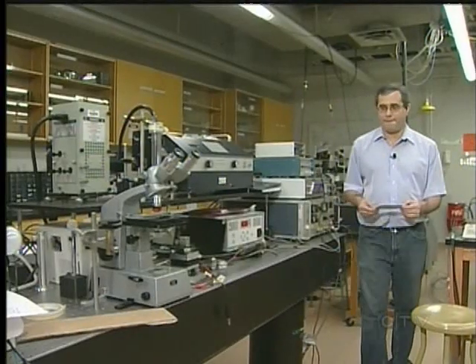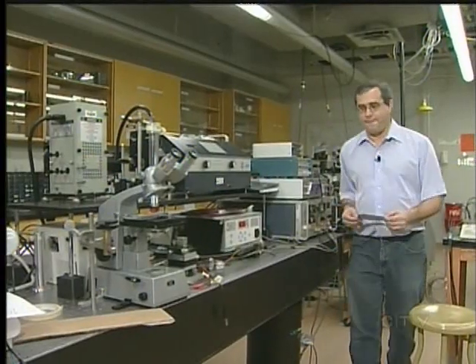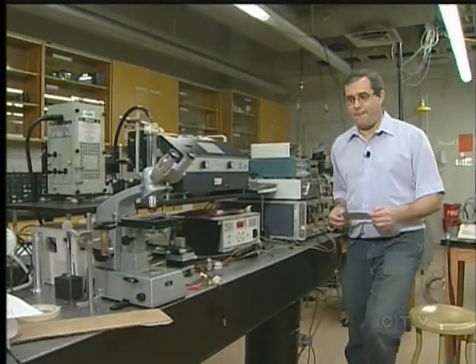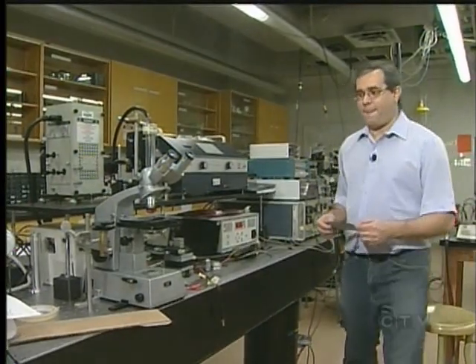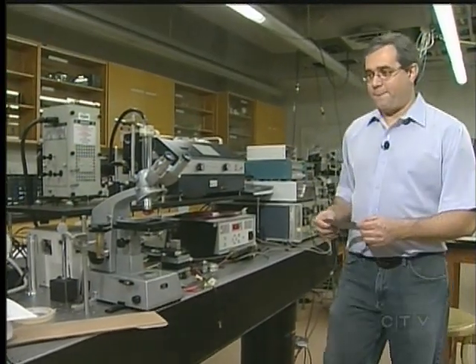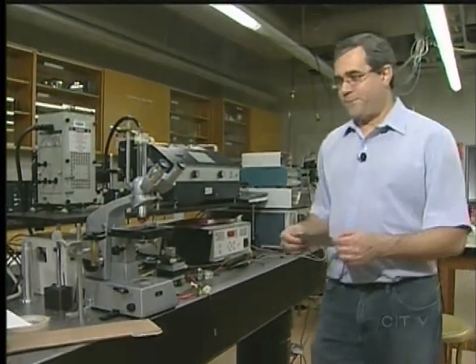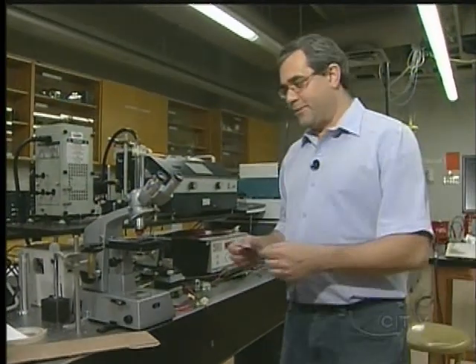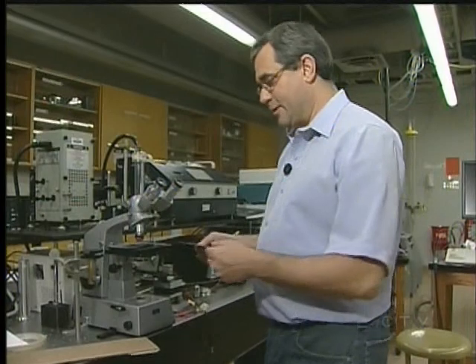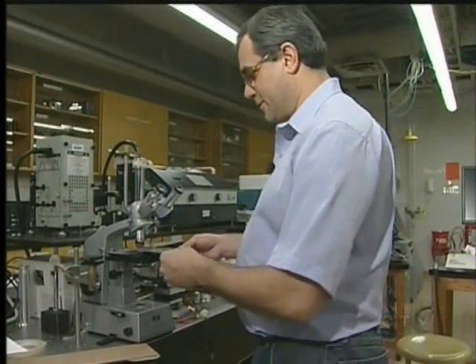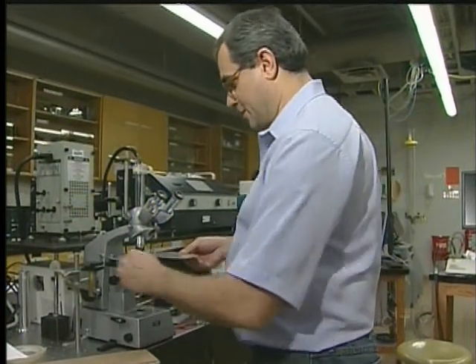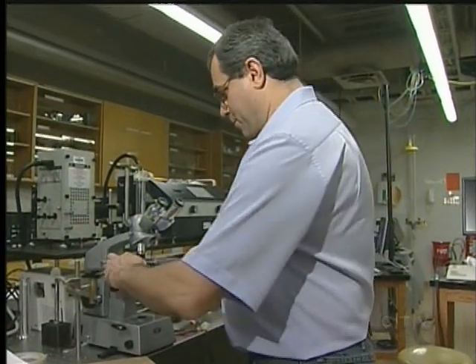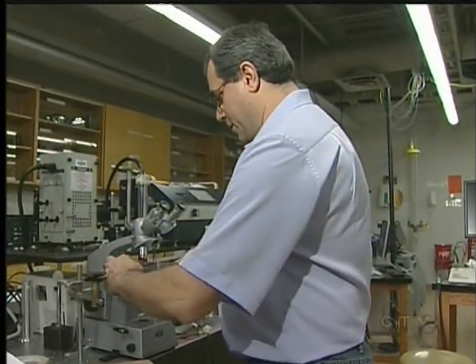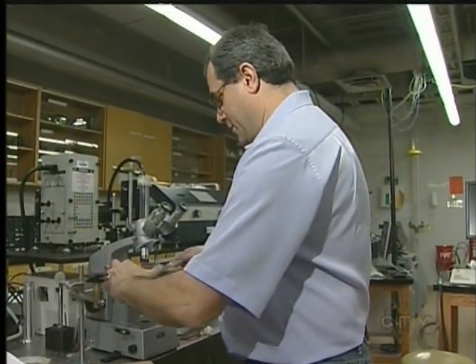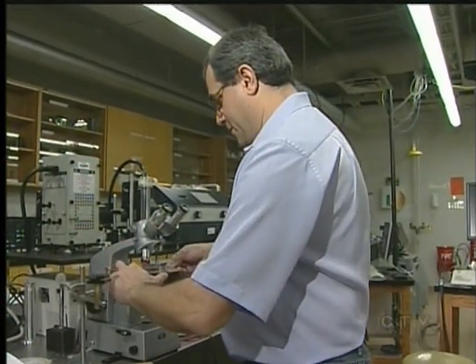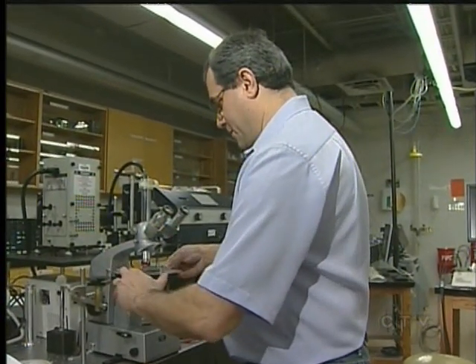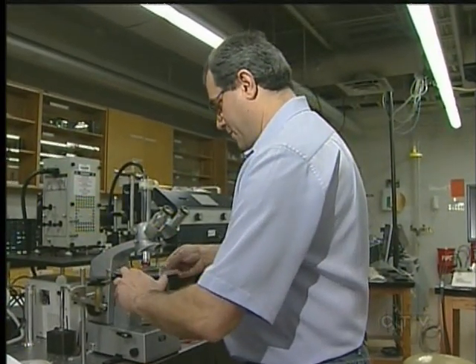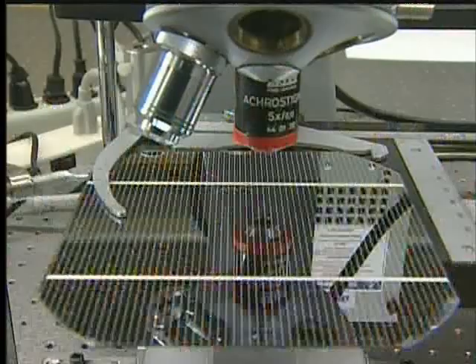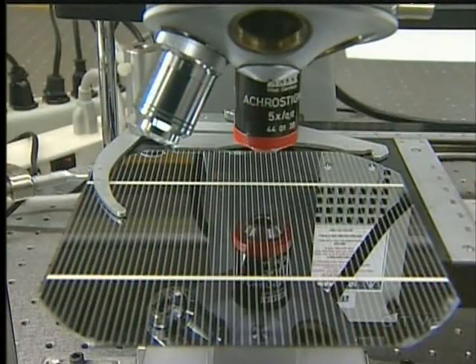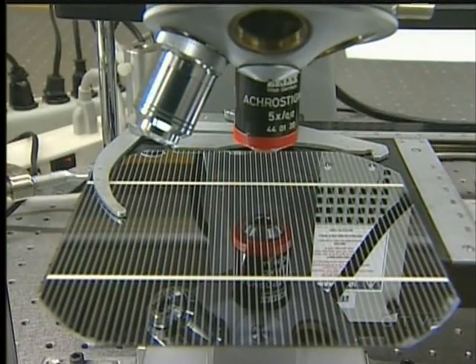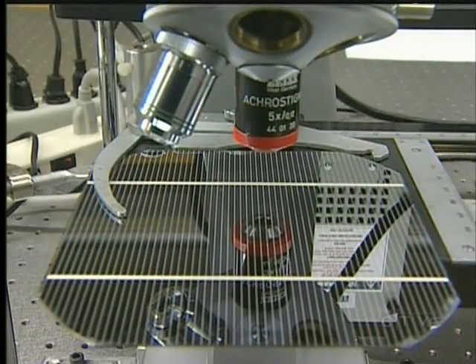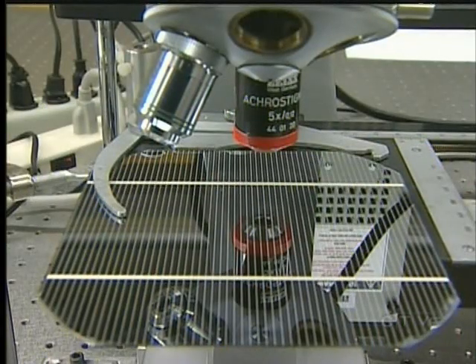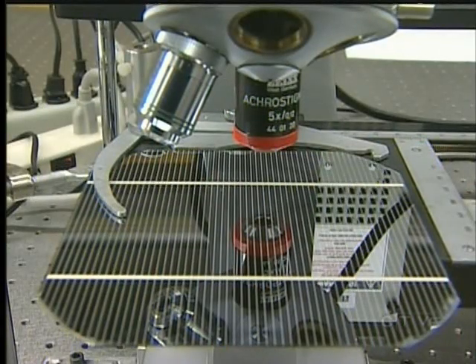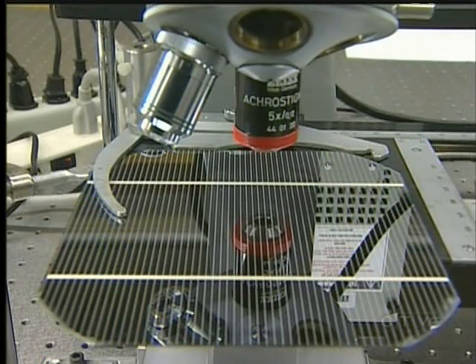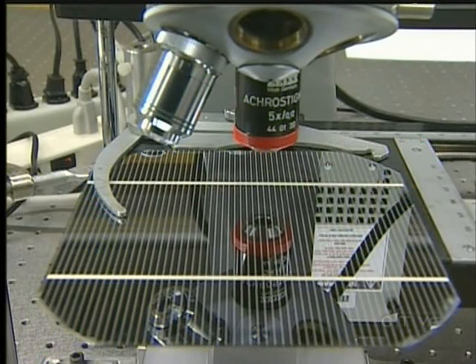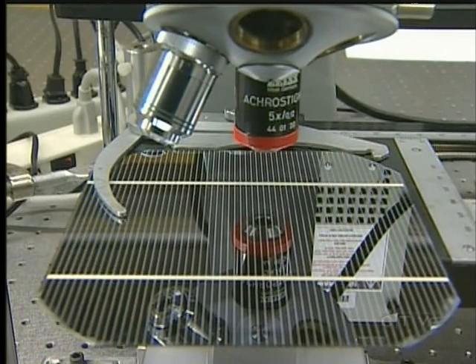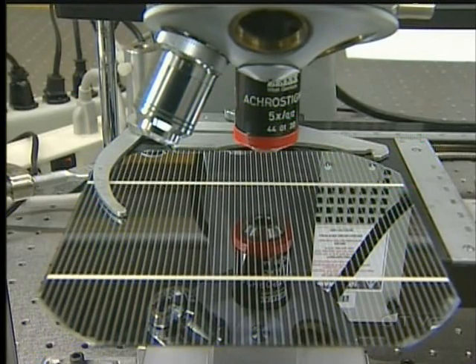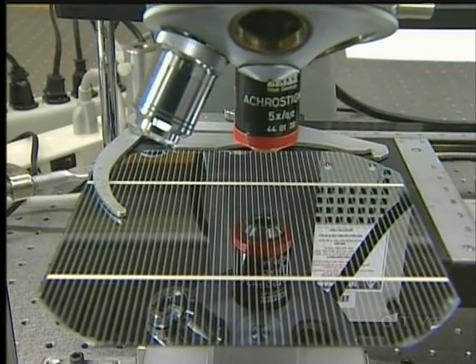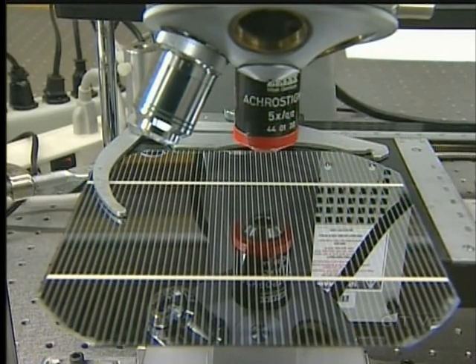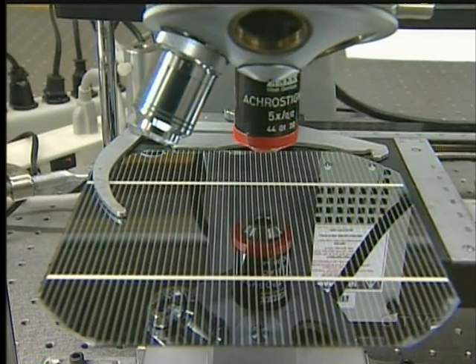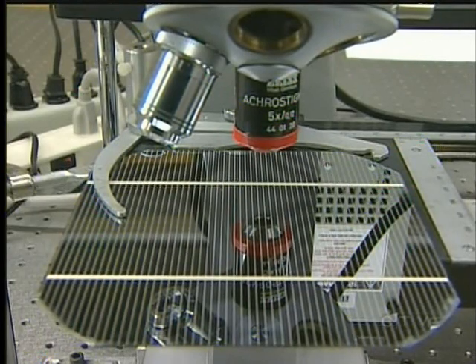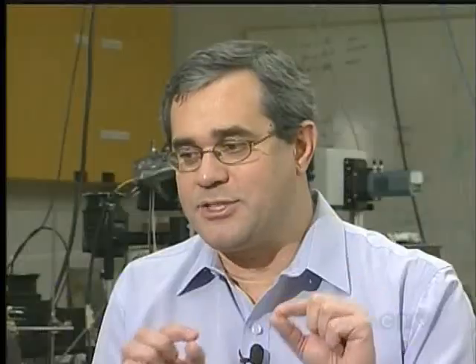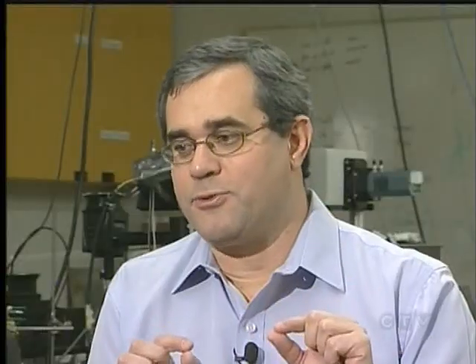Grolo is also looking at wider prospects for his research. By coating solar panels with gold nanoparticles, his team is able to increase the efficiency of solar panels by 10 to 15 percent.